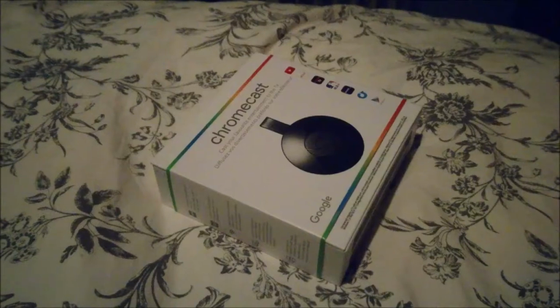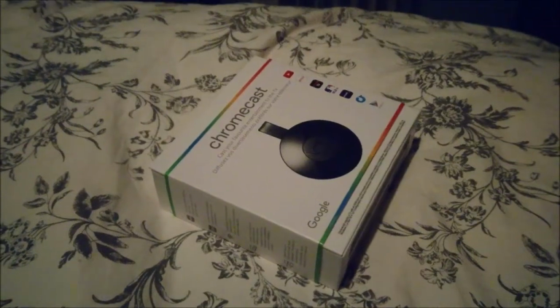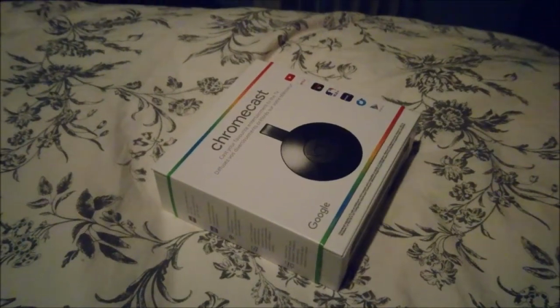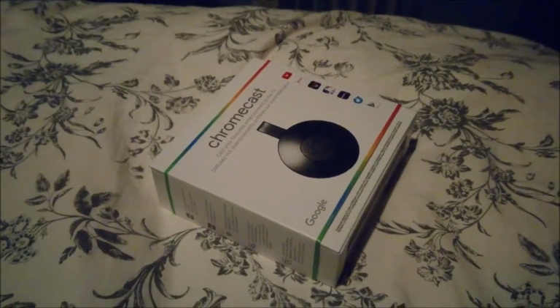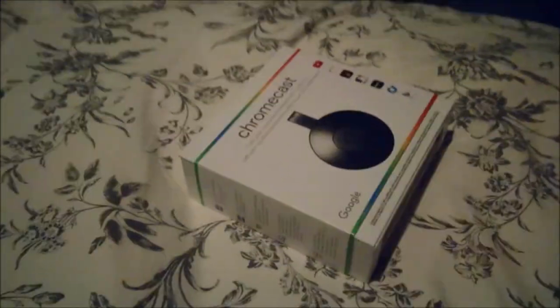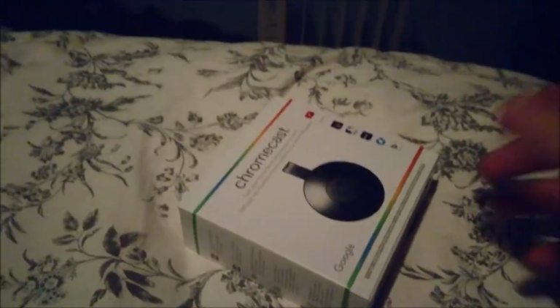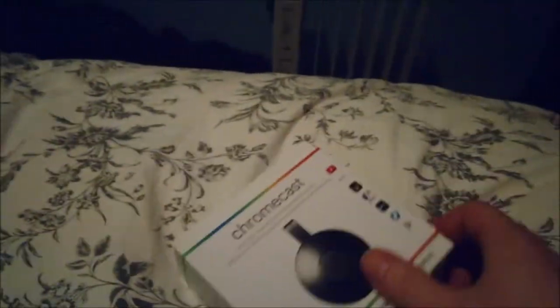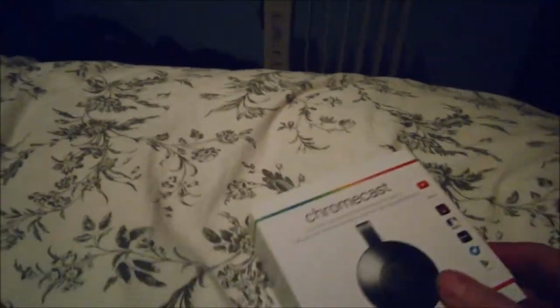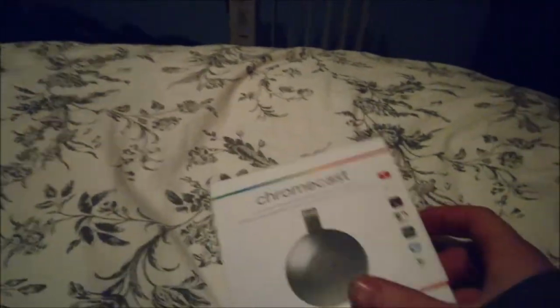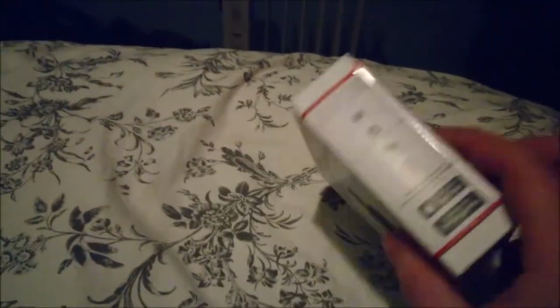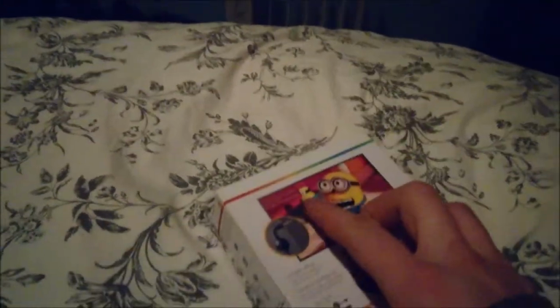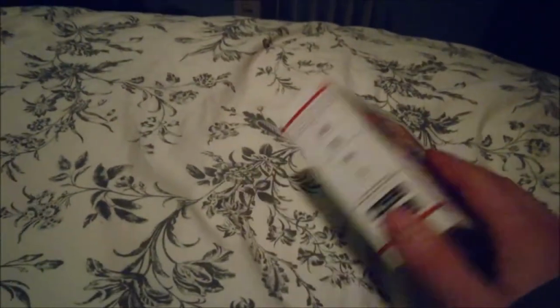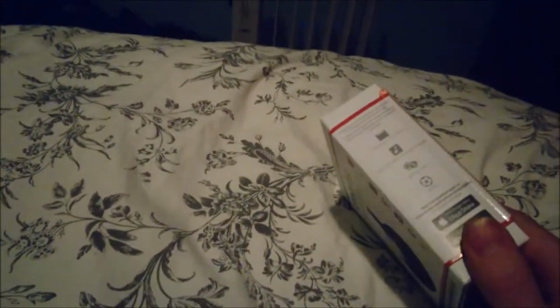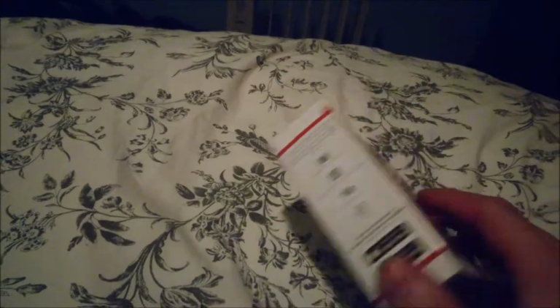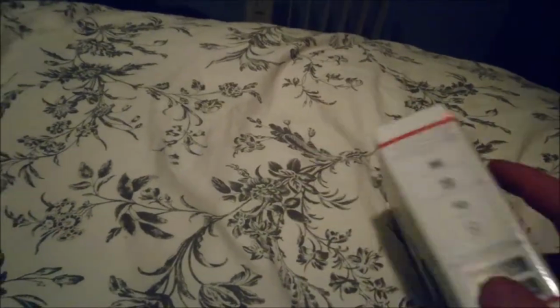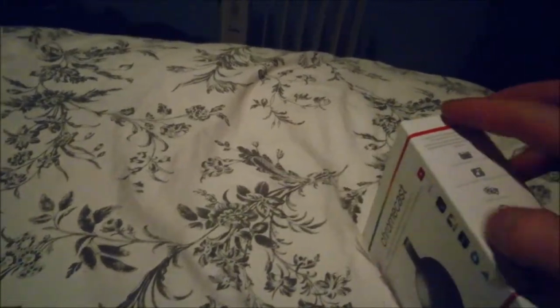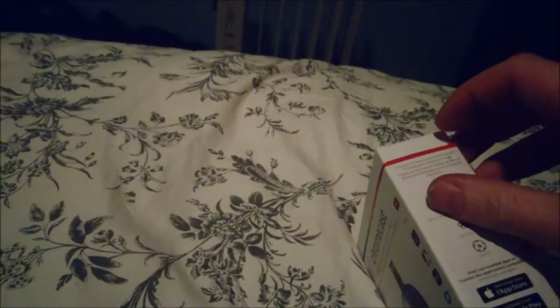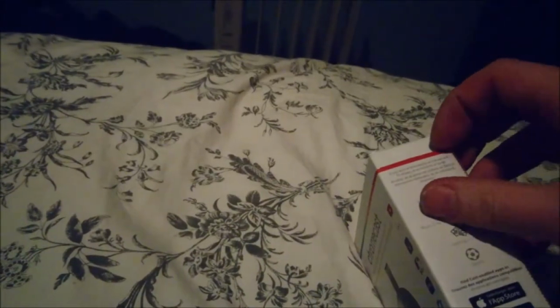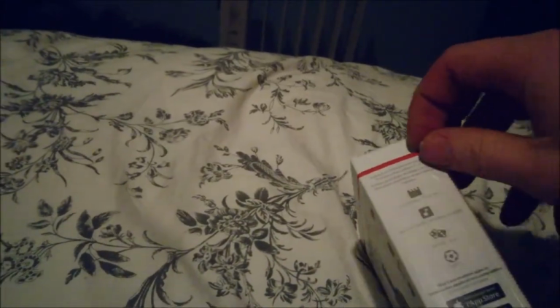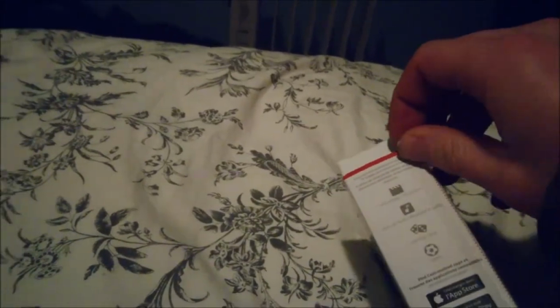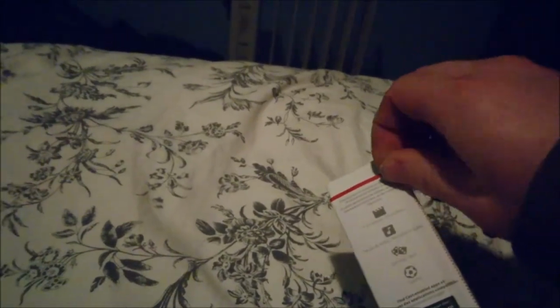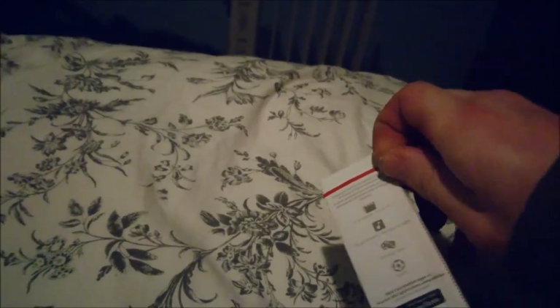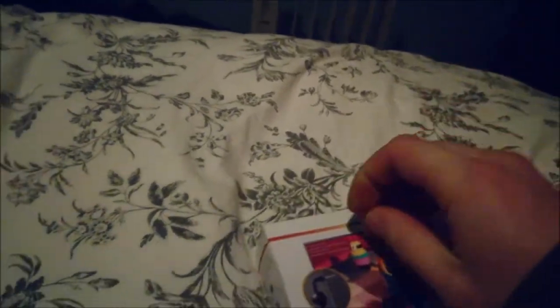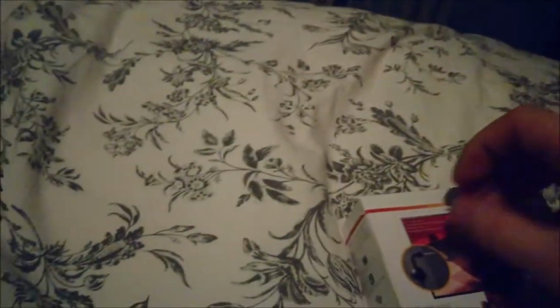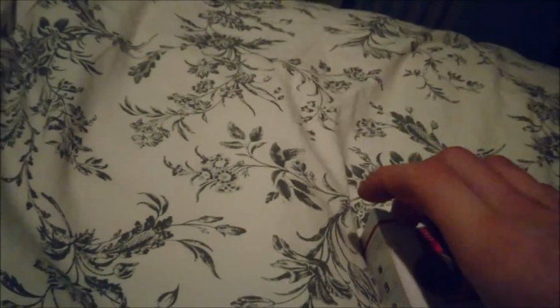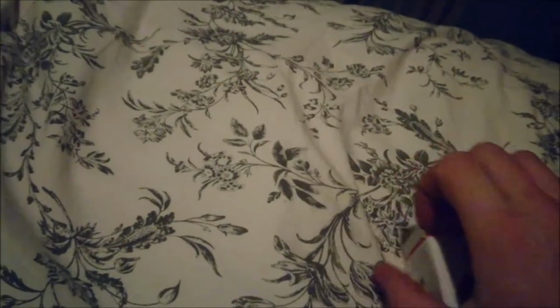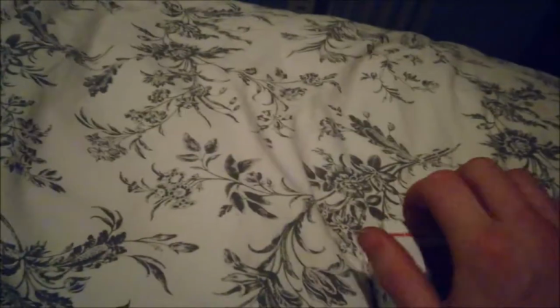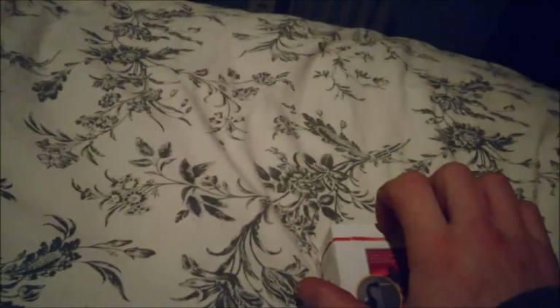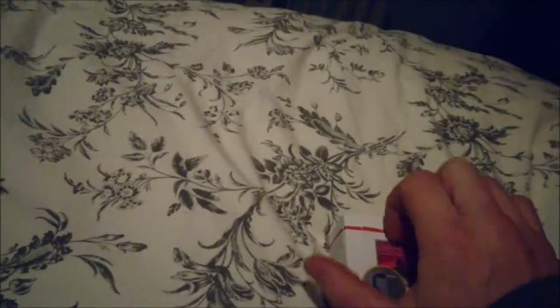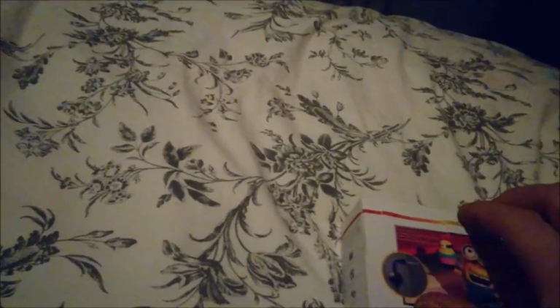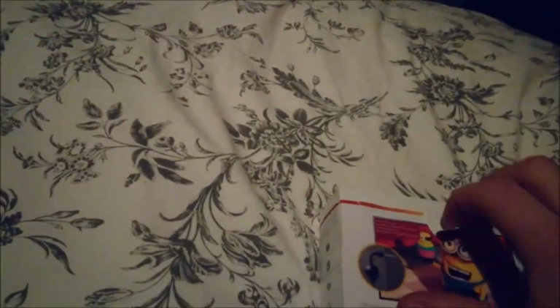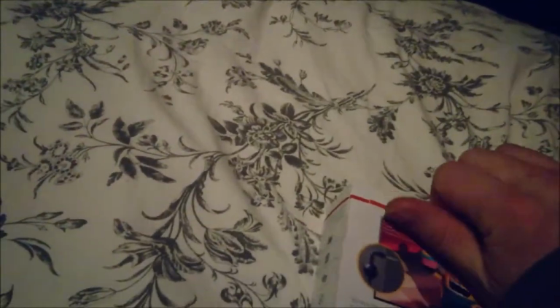Hey guys, how's it going? Ghost of Richard today, and today we're gonna be trying out Chromecast. I figured I'd give this a try because I'd heard some good reviews about it, and I figure if it can turn any TV smart, why not try it? So let's get into this thing.